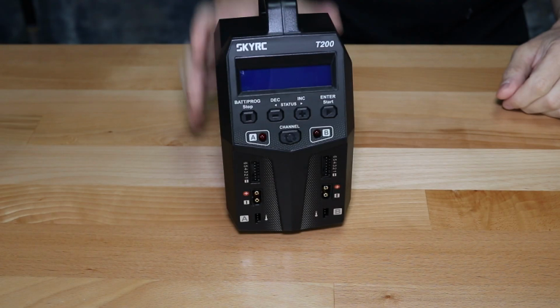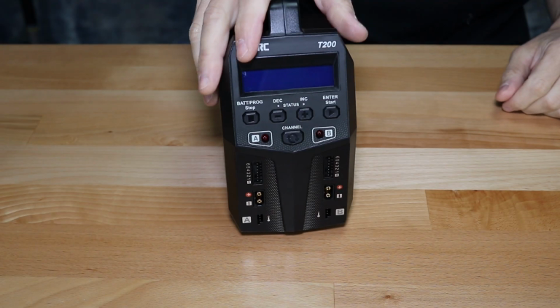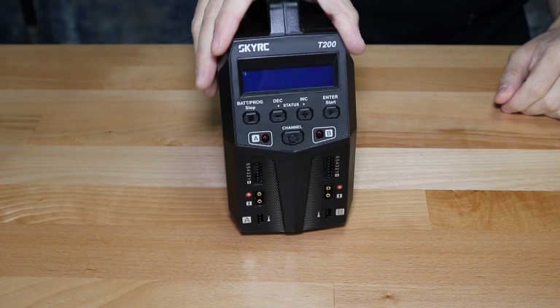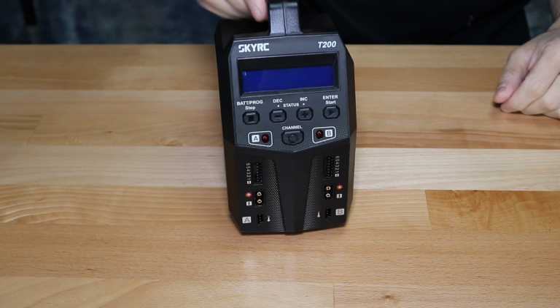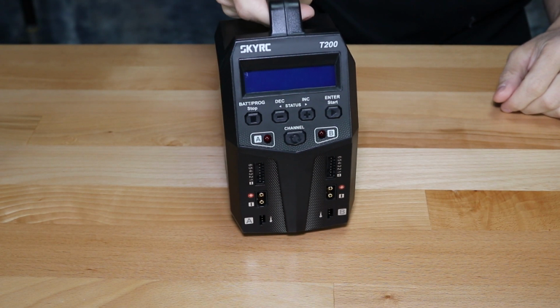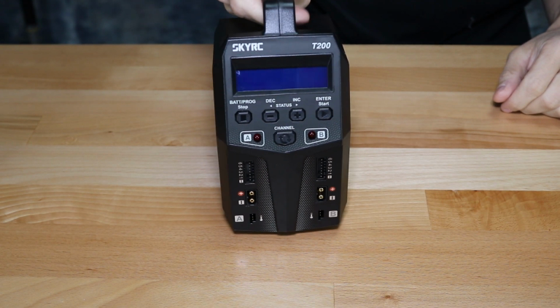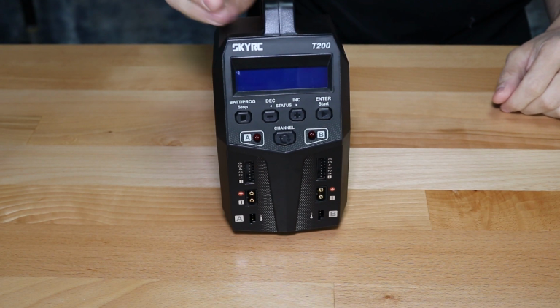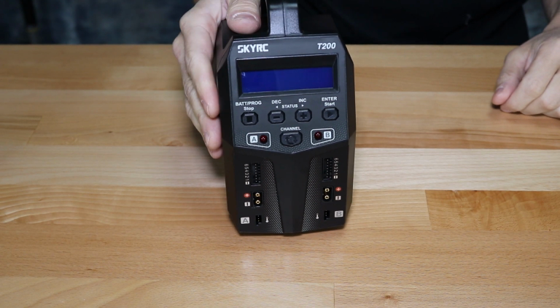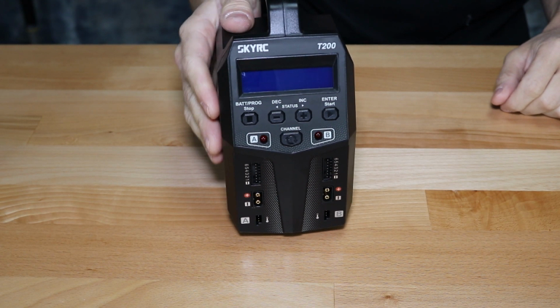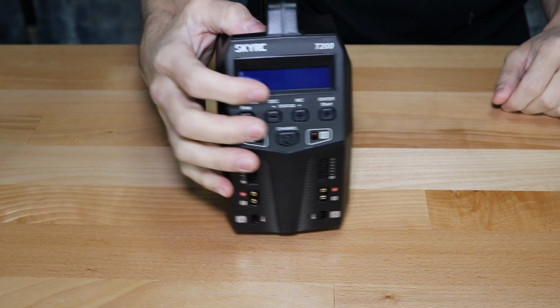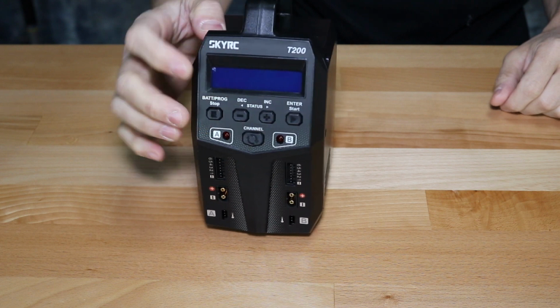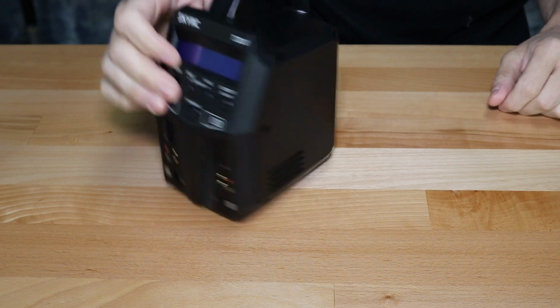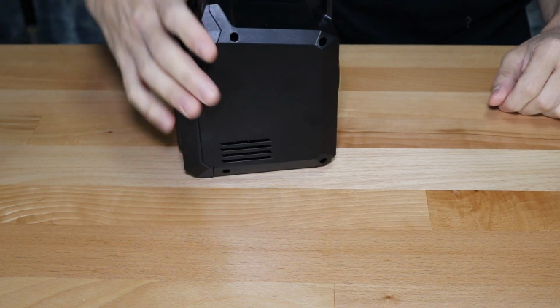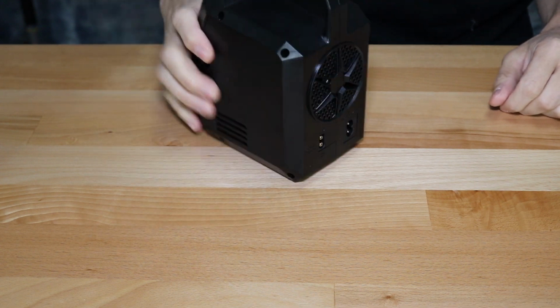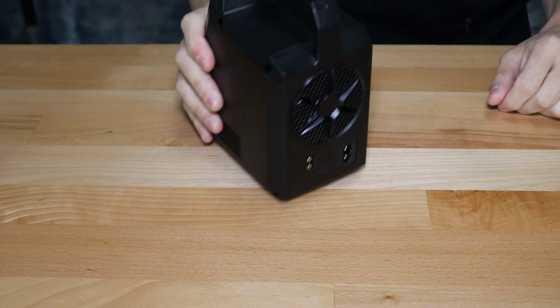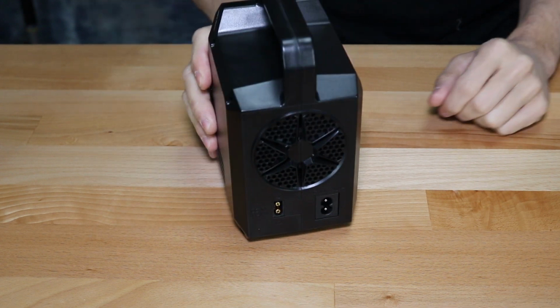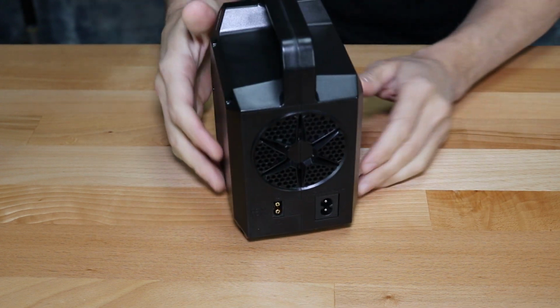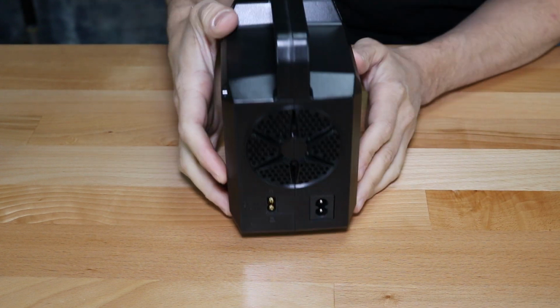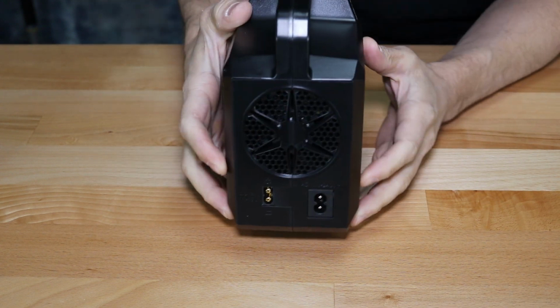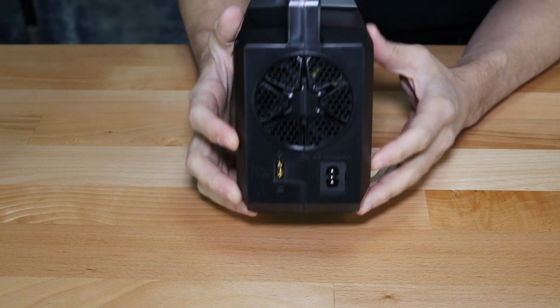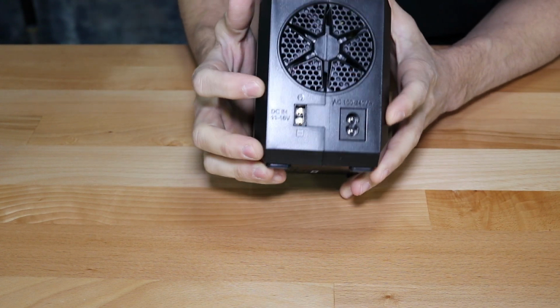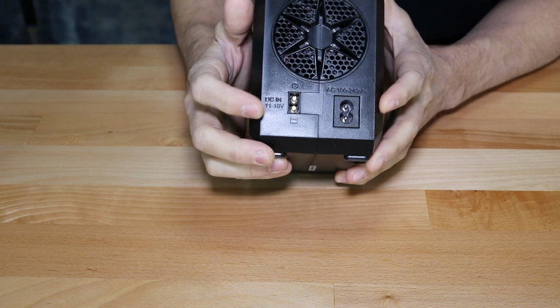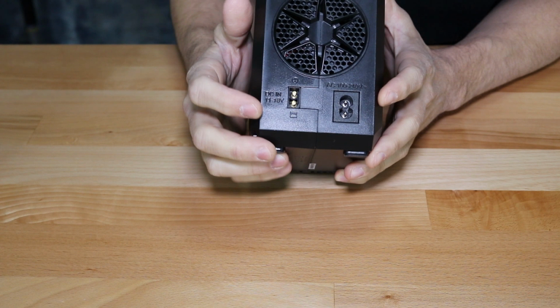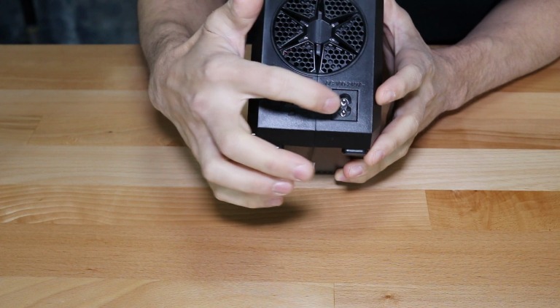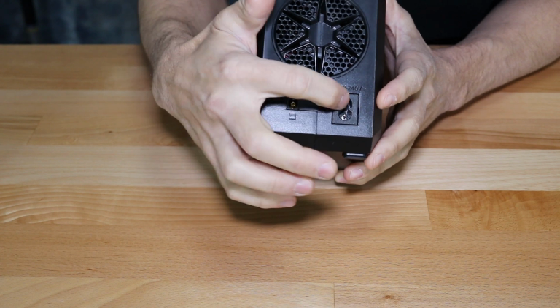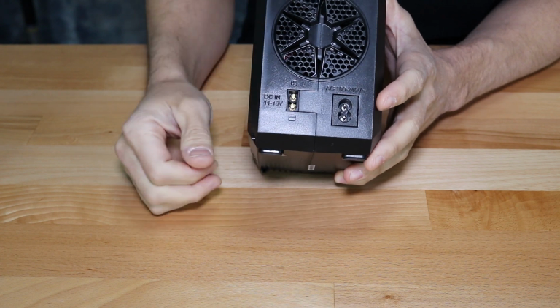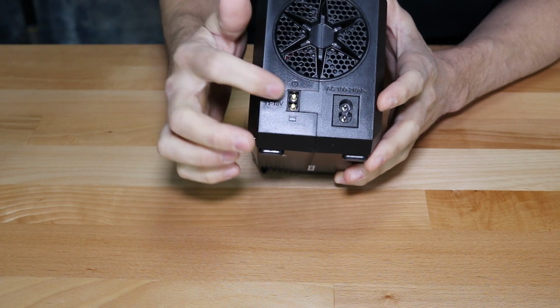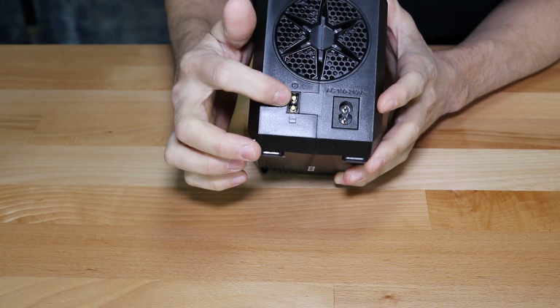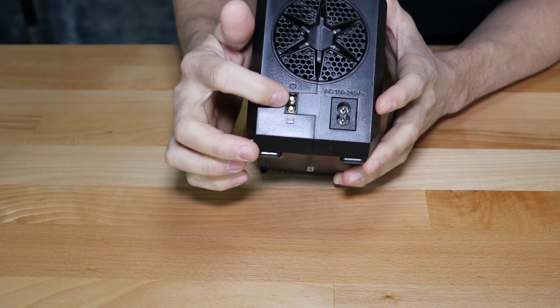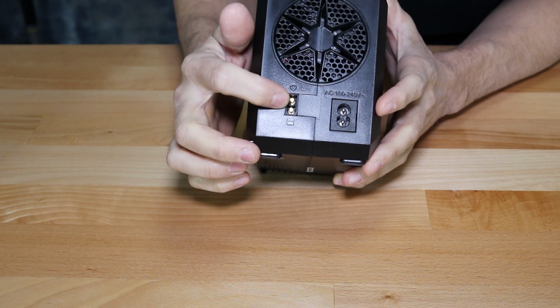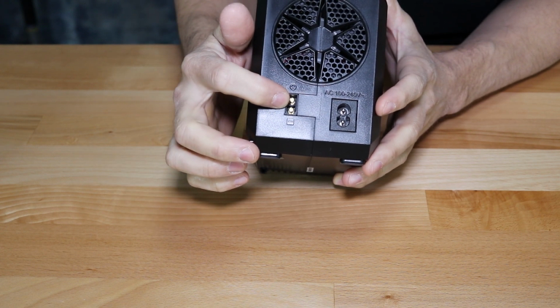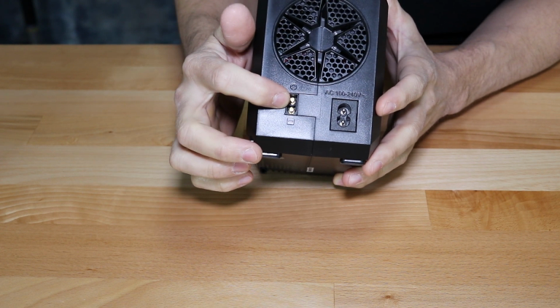This is the new SkyRC T200 Dual Charger. This is an AC-DC charger, meaning you can run it off of AC voltage — you plug it into a wall — or DC power. Here's the AC input, here's the DC input. It's an XT style plug.